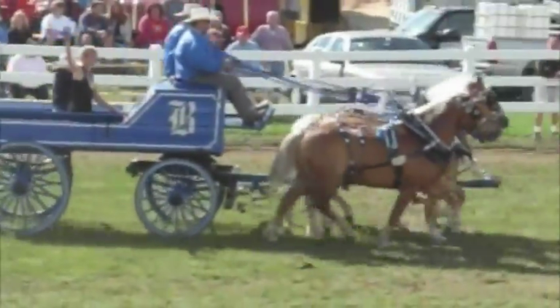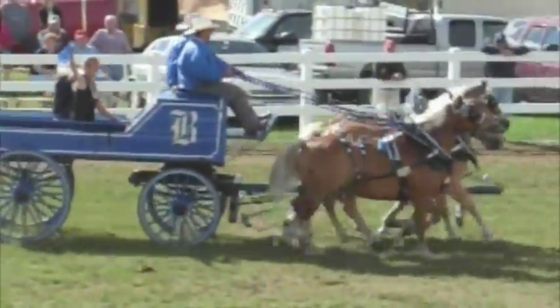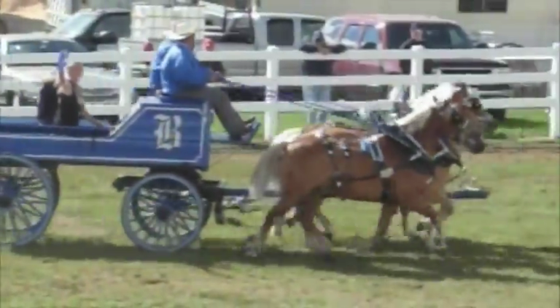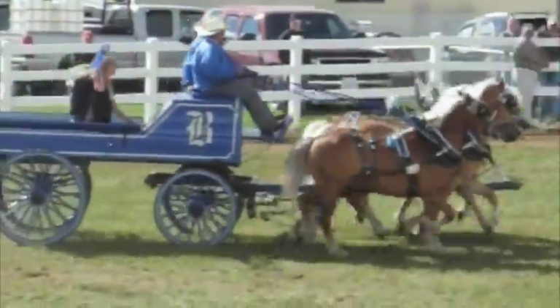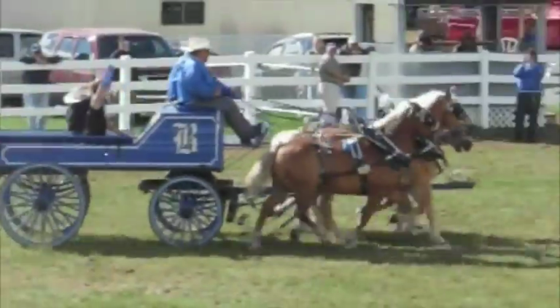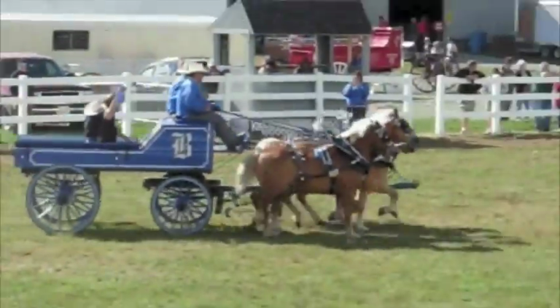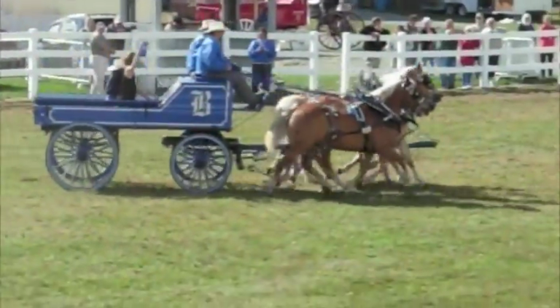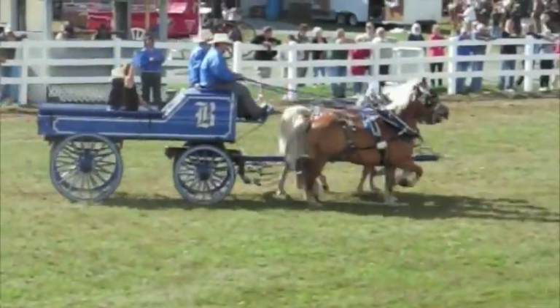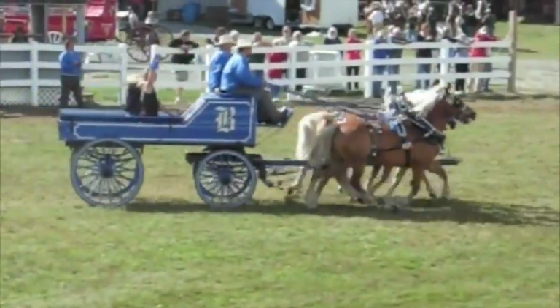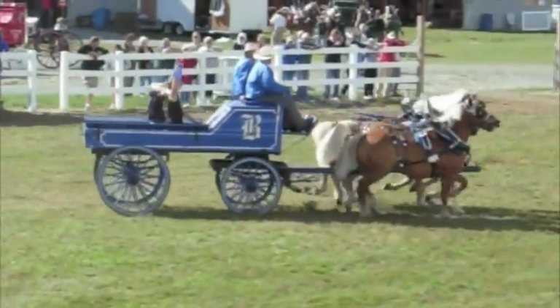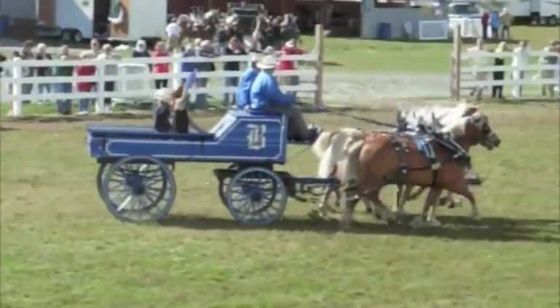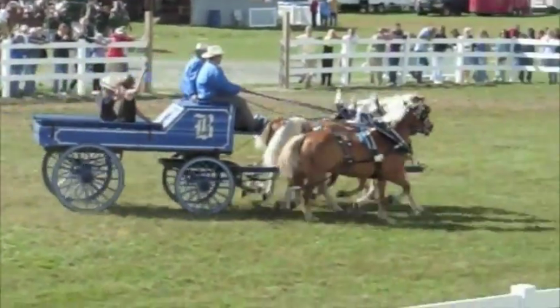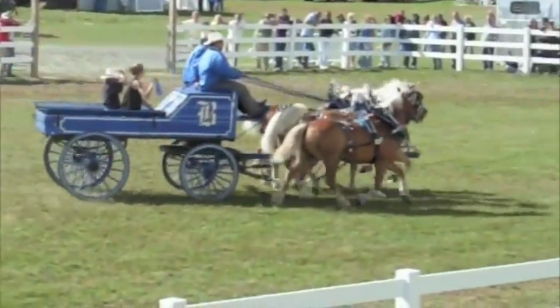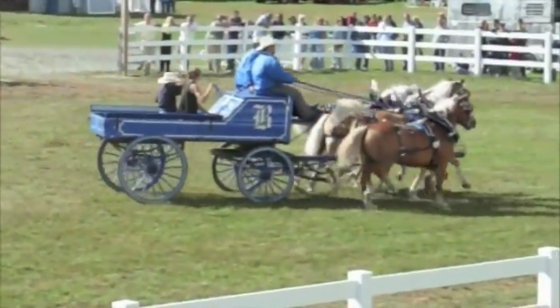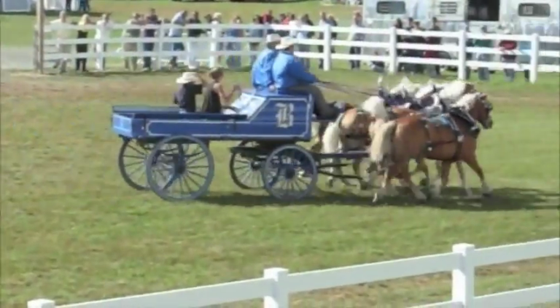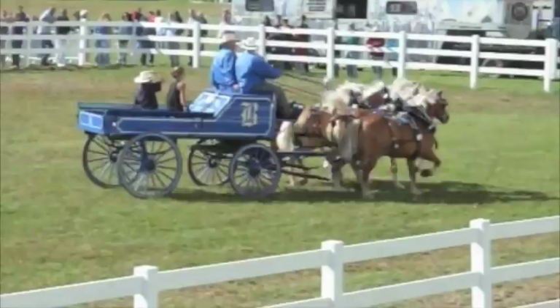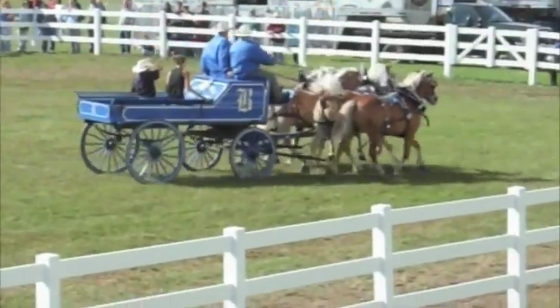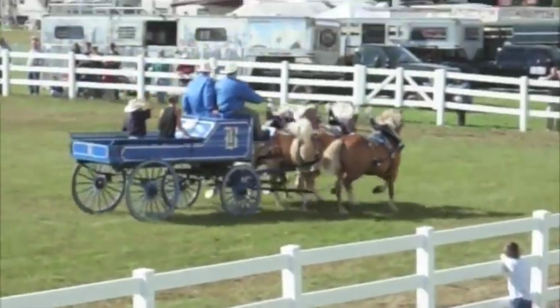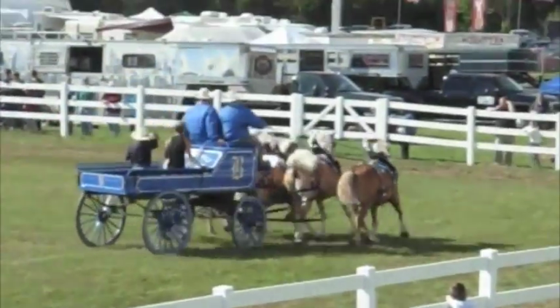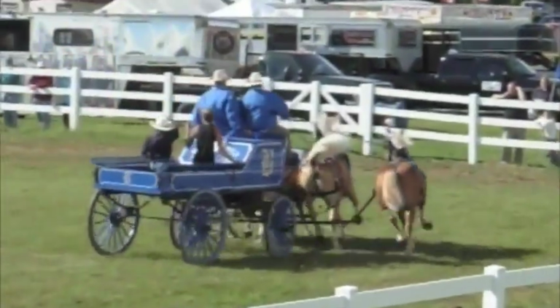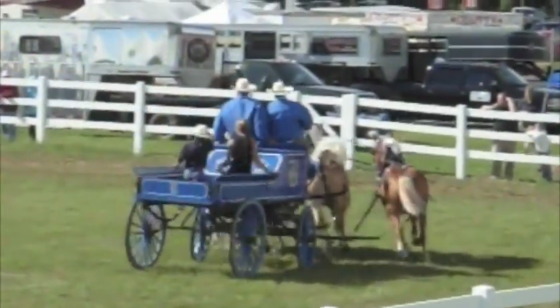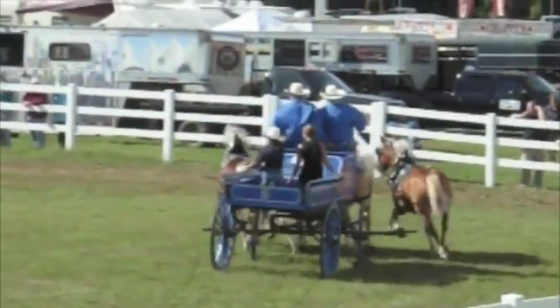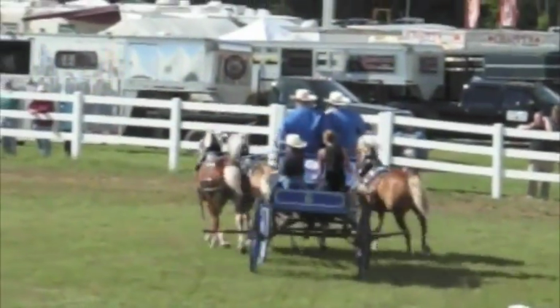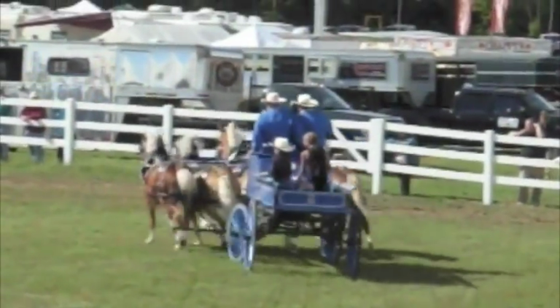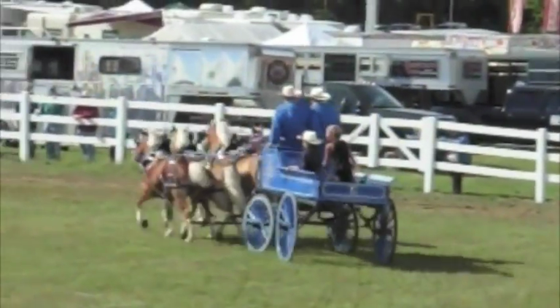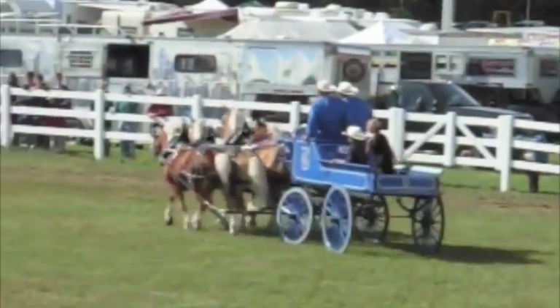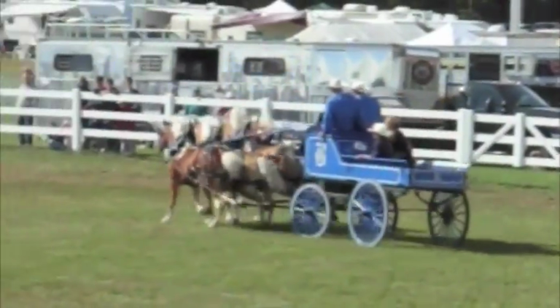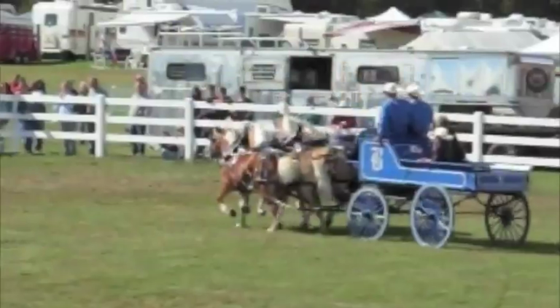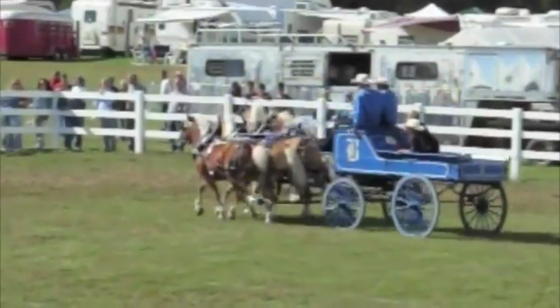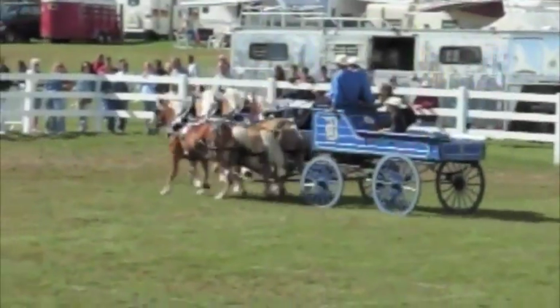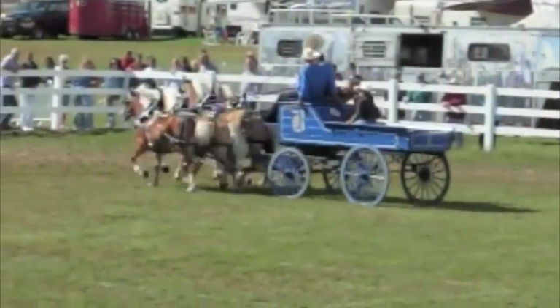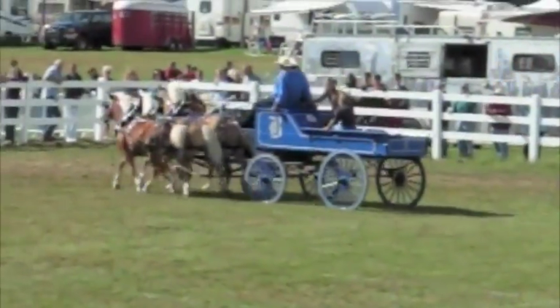Down at our farm in Lee, we pick corn with a four-horse breast pulling a one-row corn picker. It's a fun hitch to drive. It's a lot of blast, a lot of power. That's one thing you can remember.